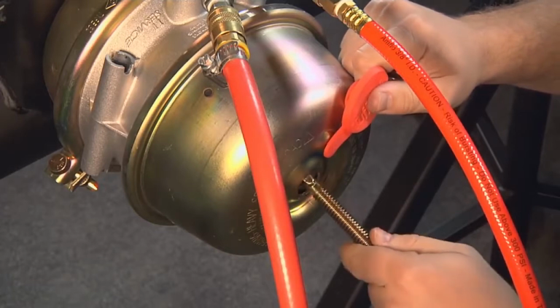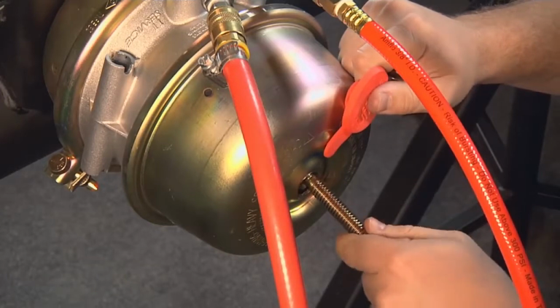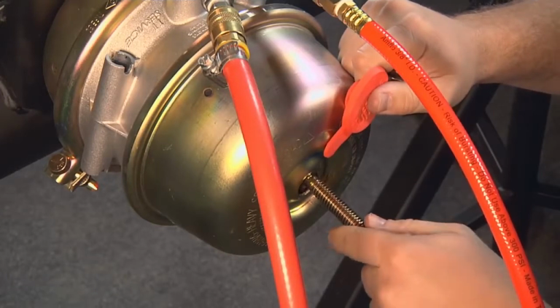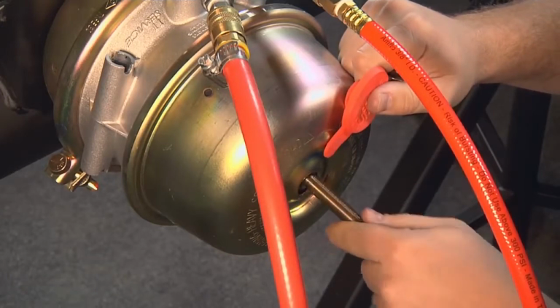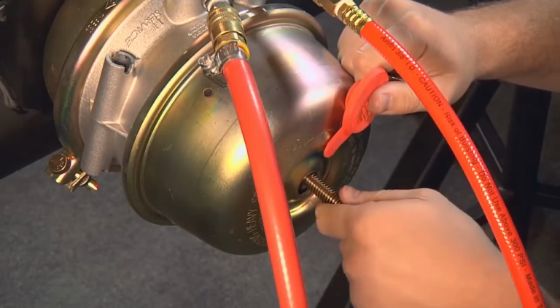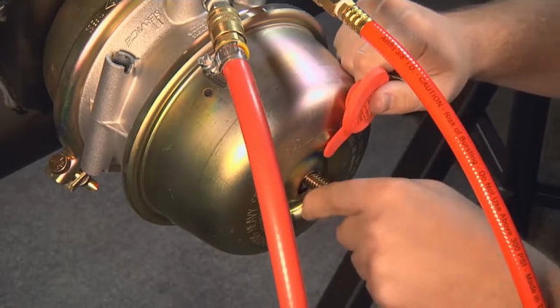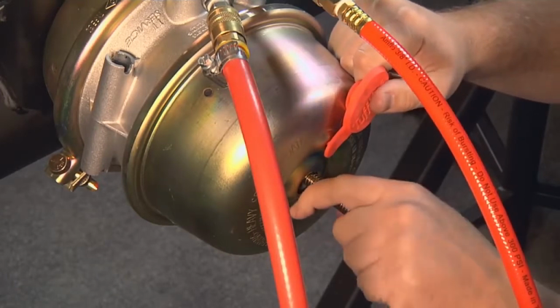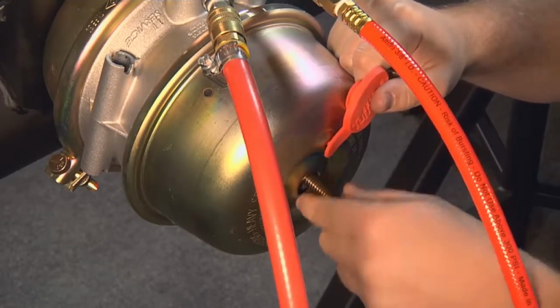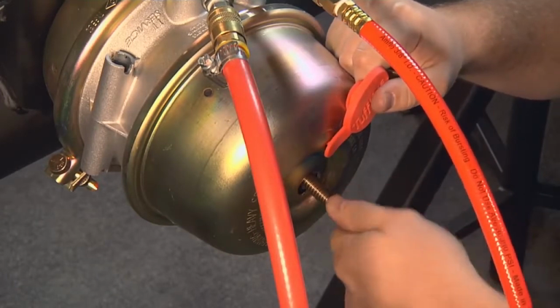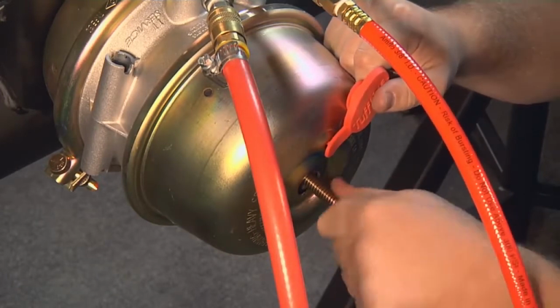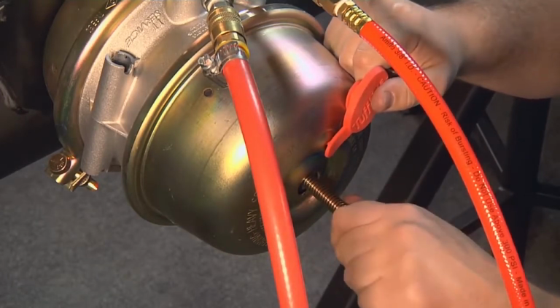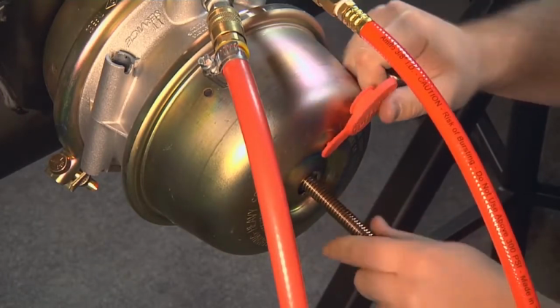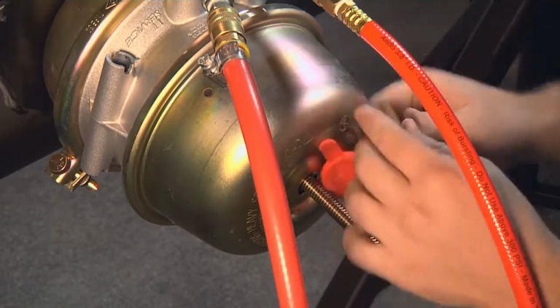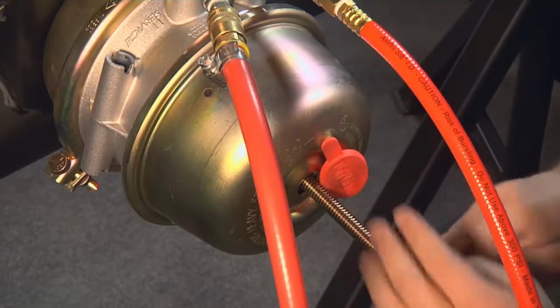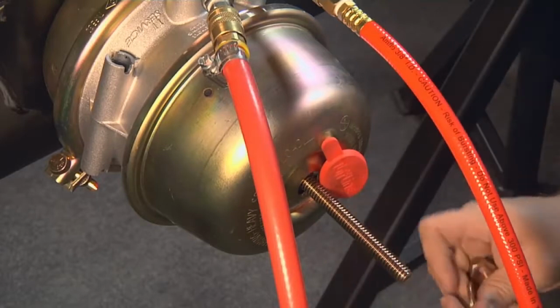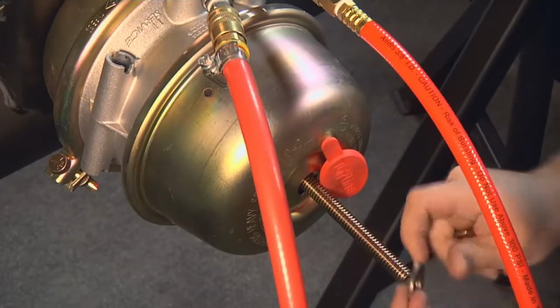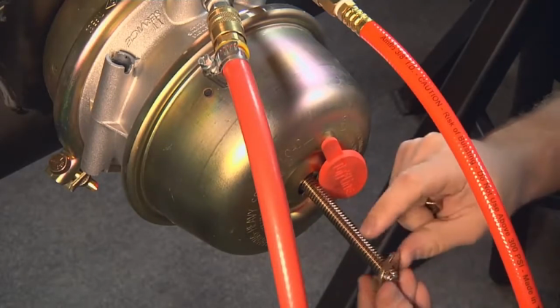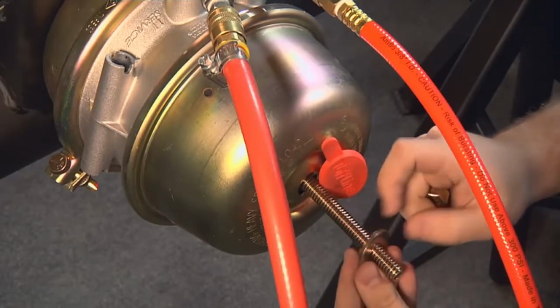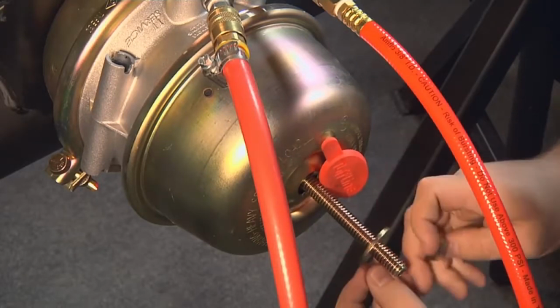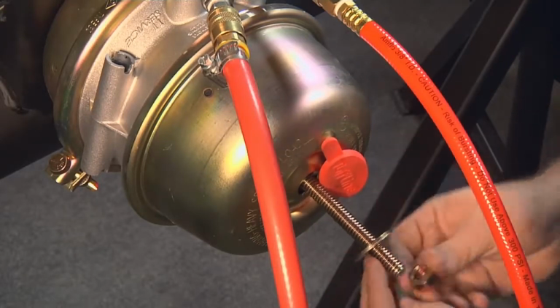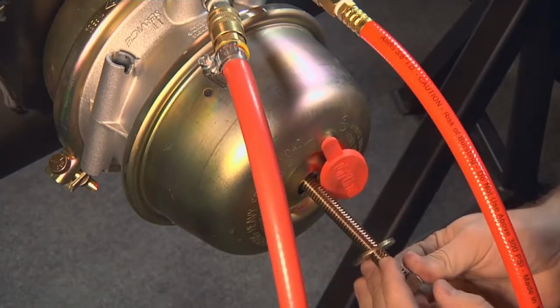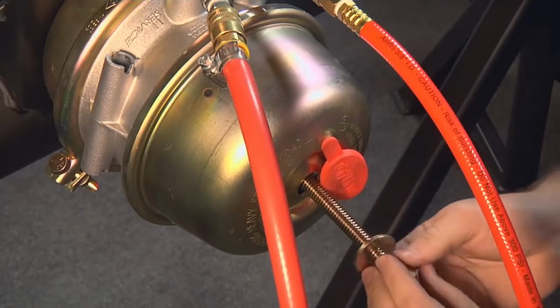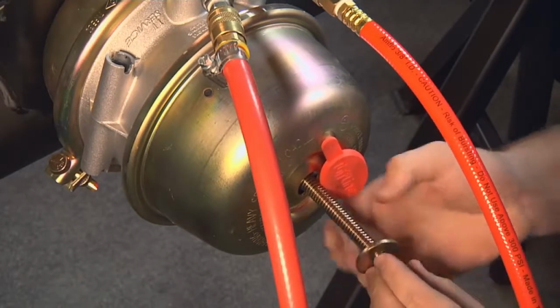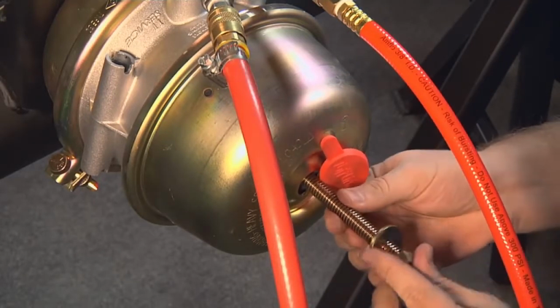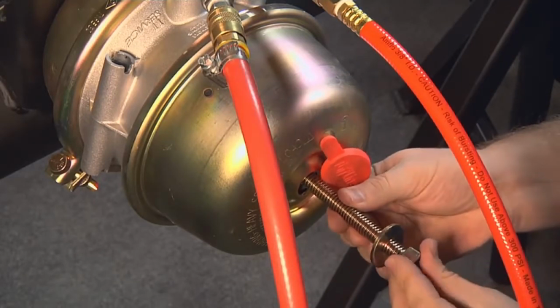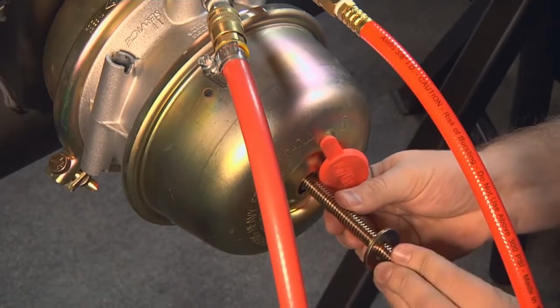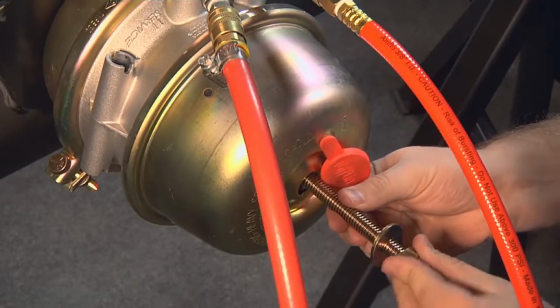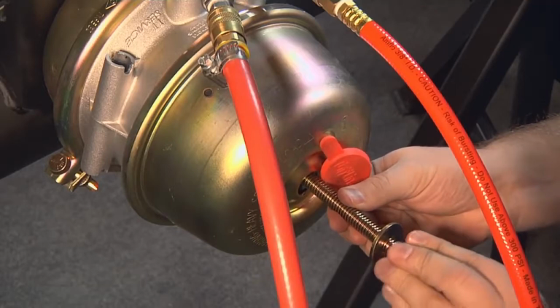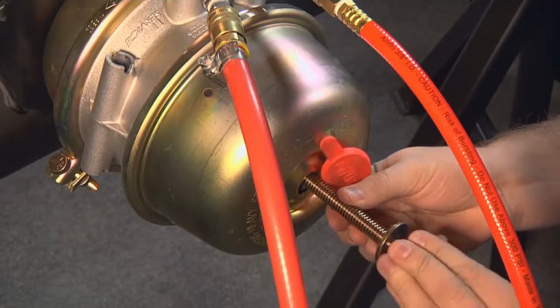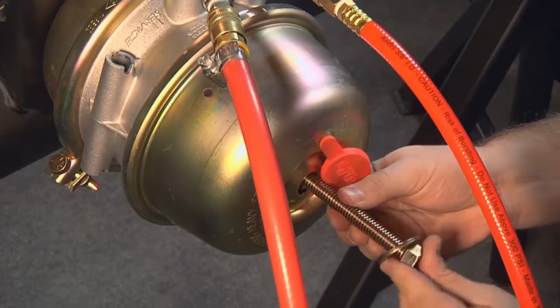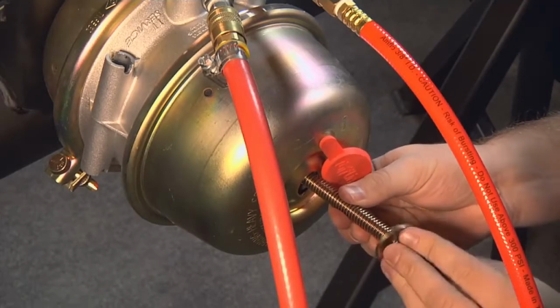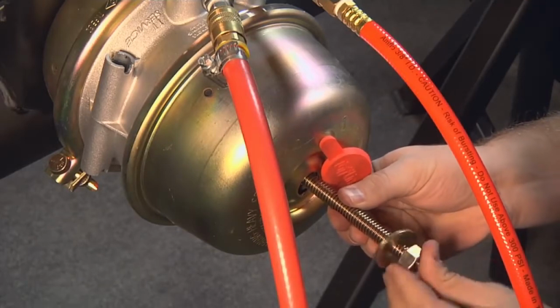Check the operating condition of the foundation brakes, including the drums, shoe and lining, cams, bushings, rollers, and other components. Replace or repair worn components as needed.